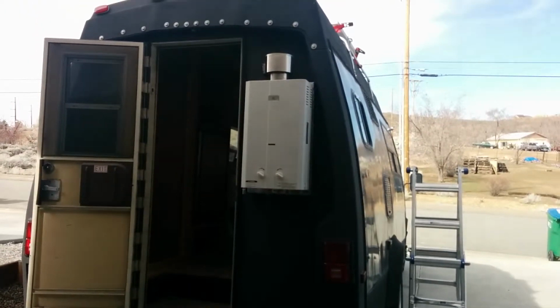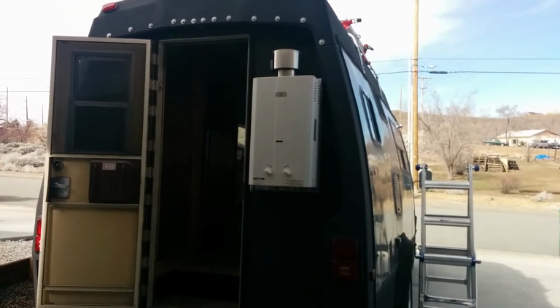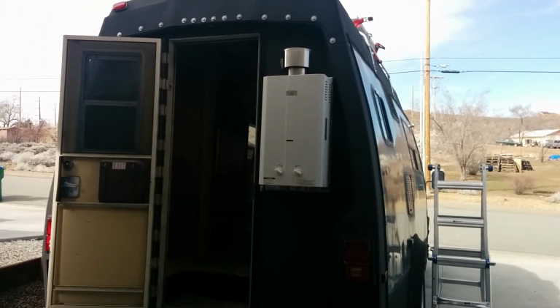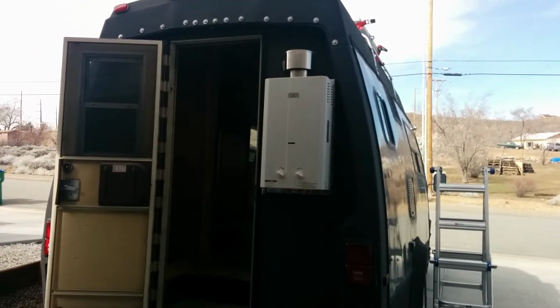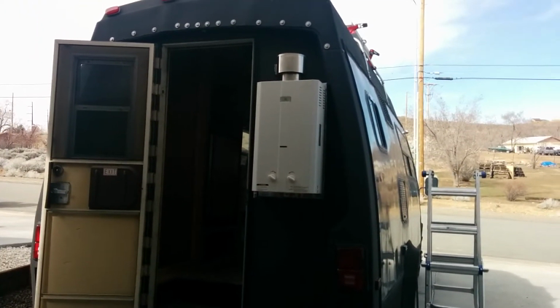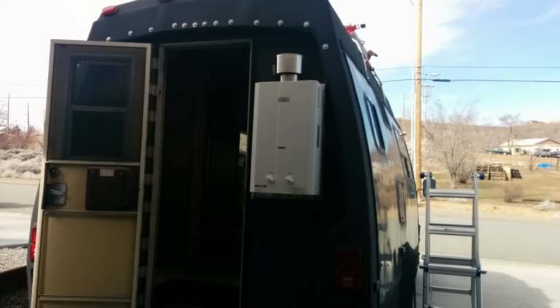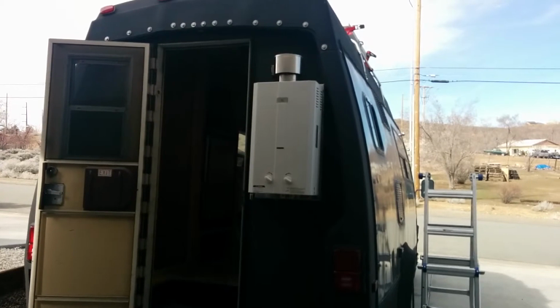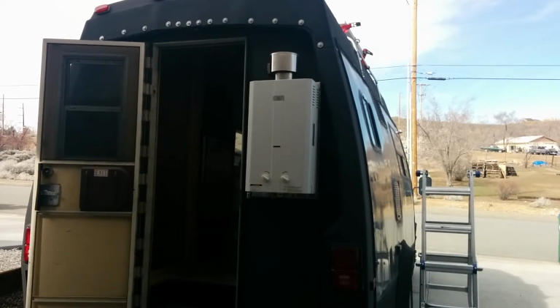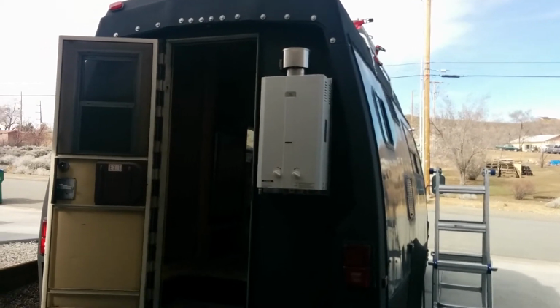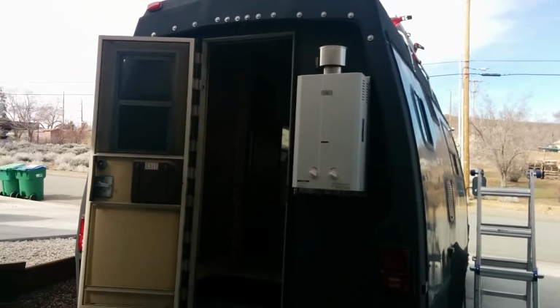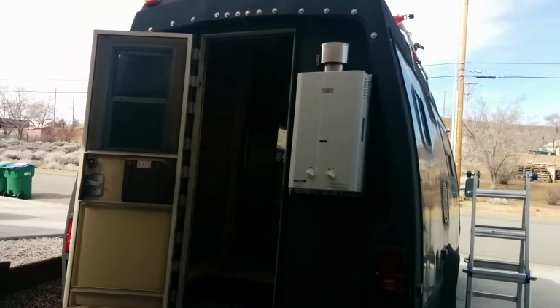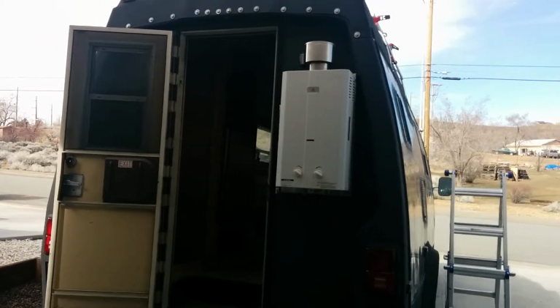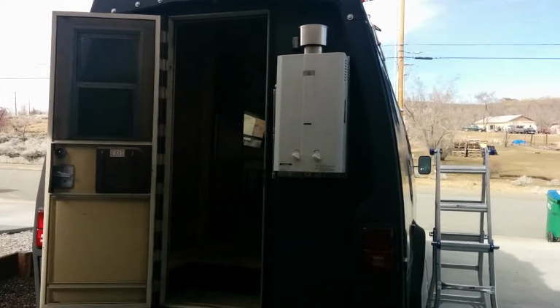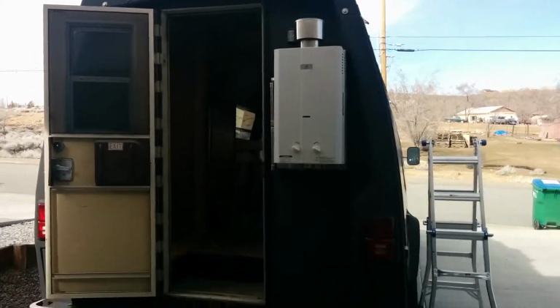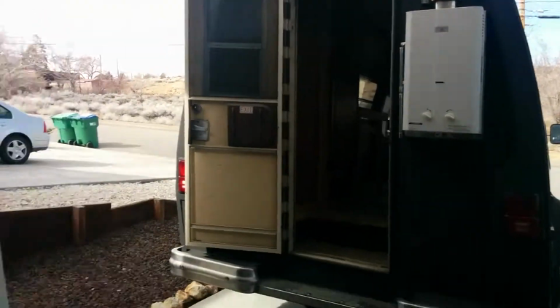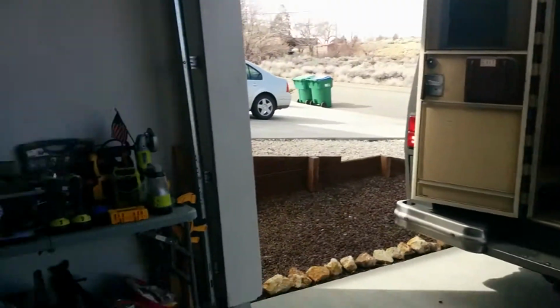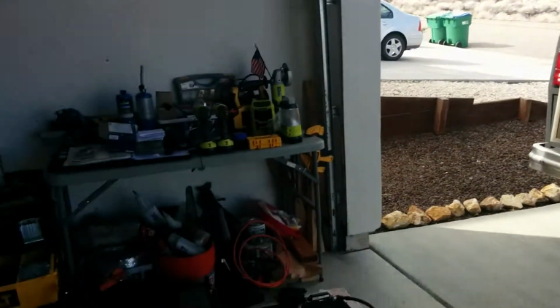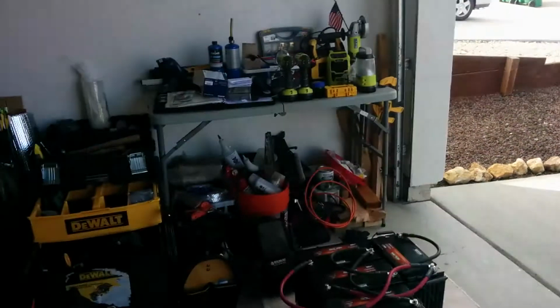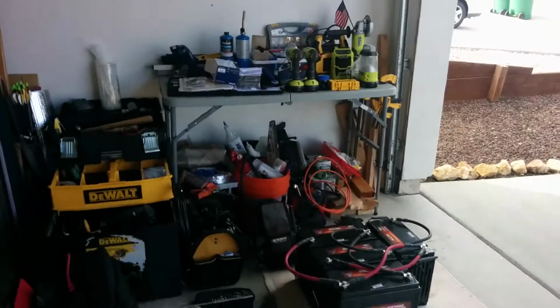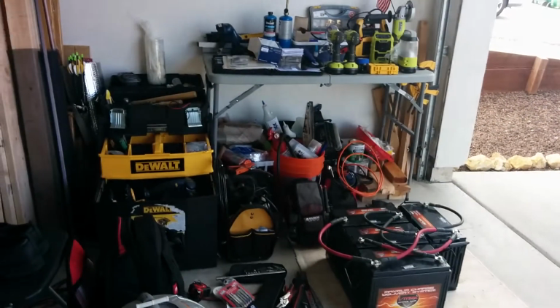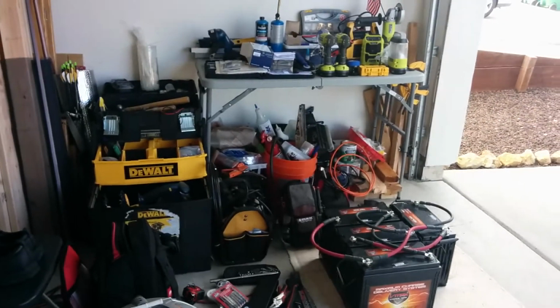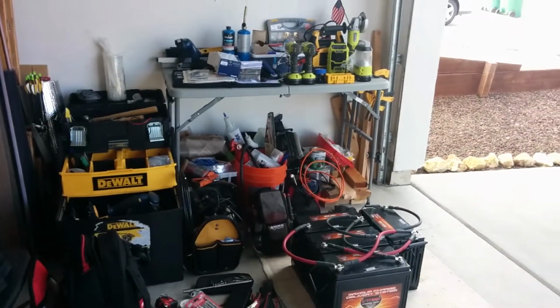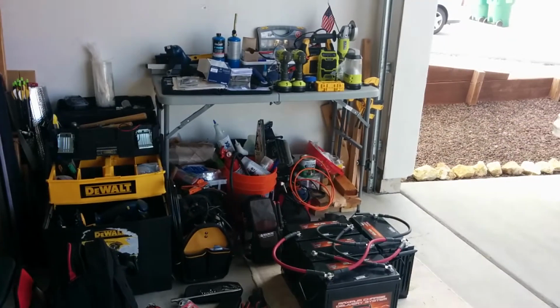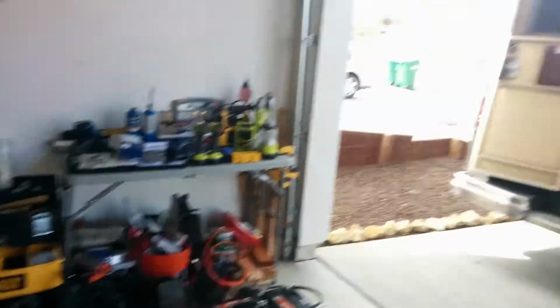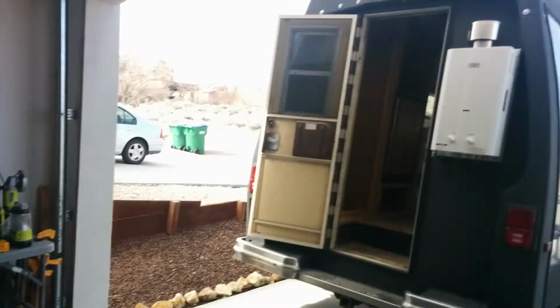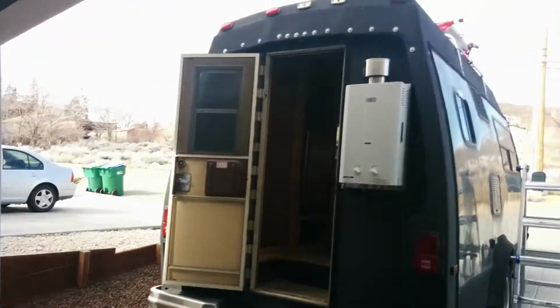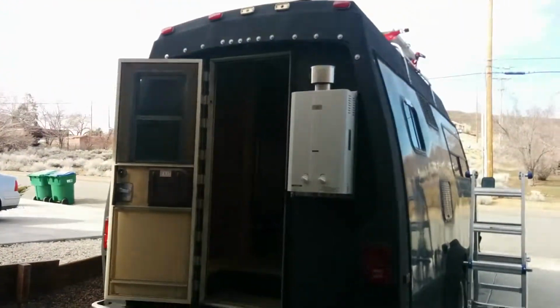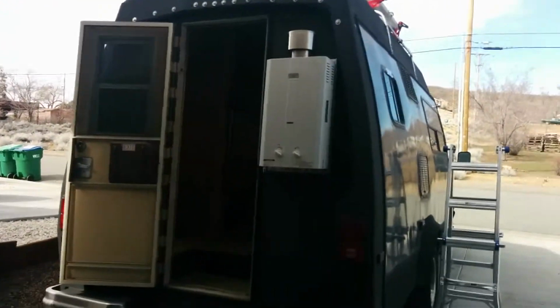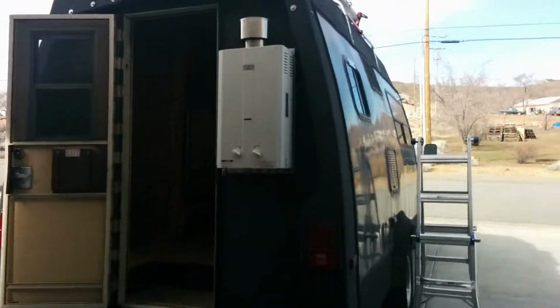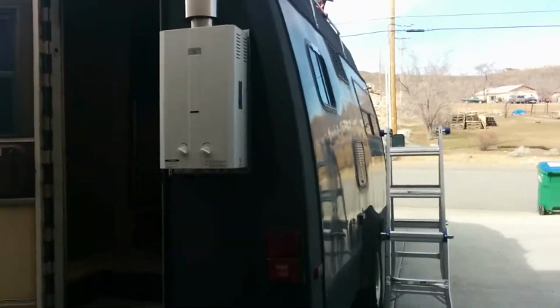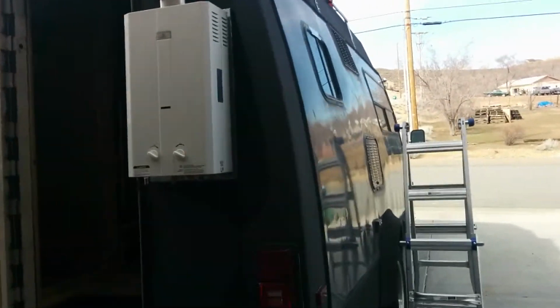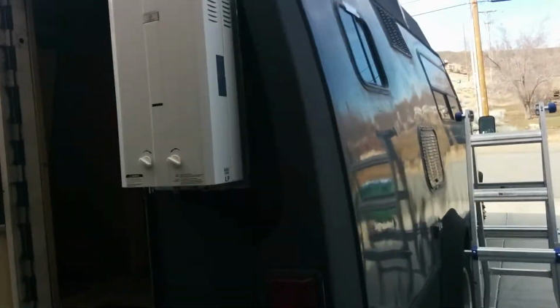Buying a newer one didn't really cut it because I'm not into the traditional RV systems. This is my little workshop — let's get this RV built properly. Let's go do a little walkthrough.